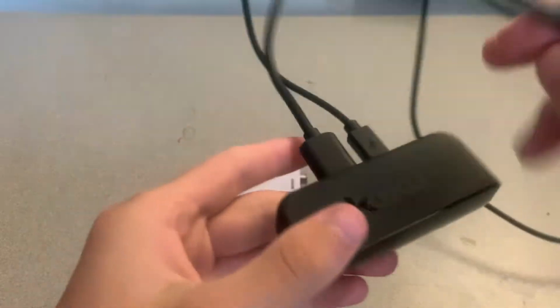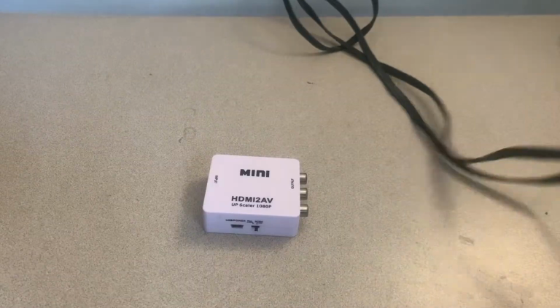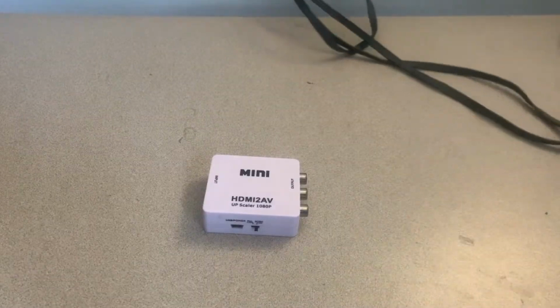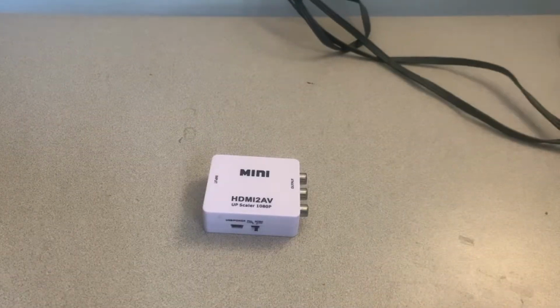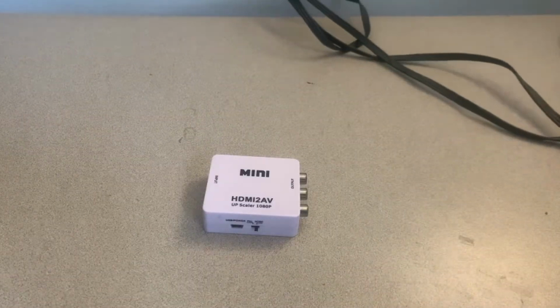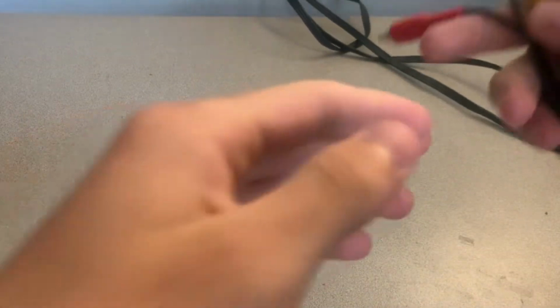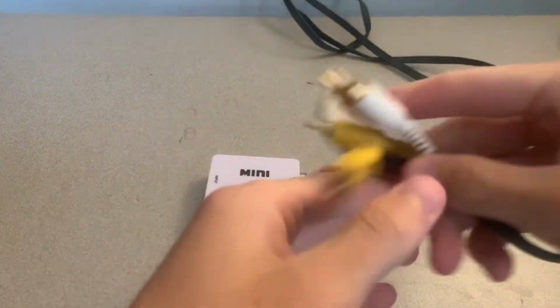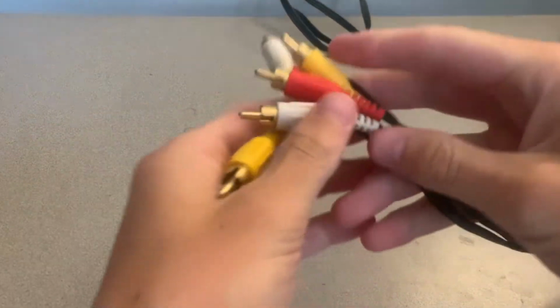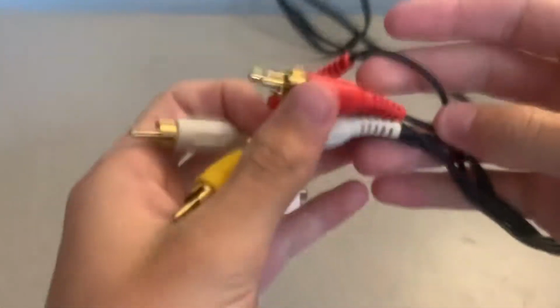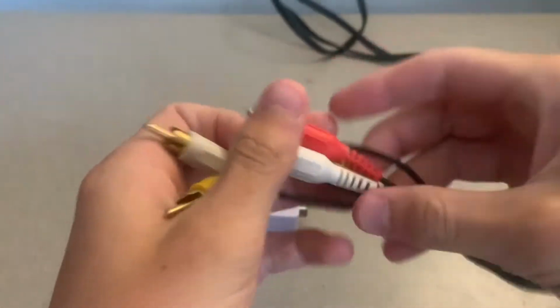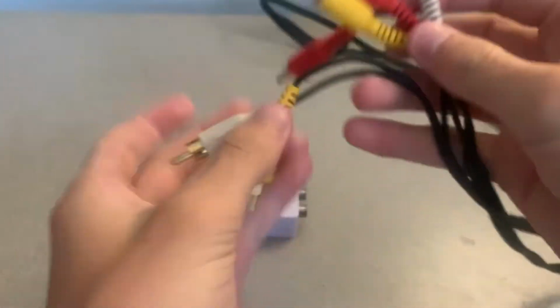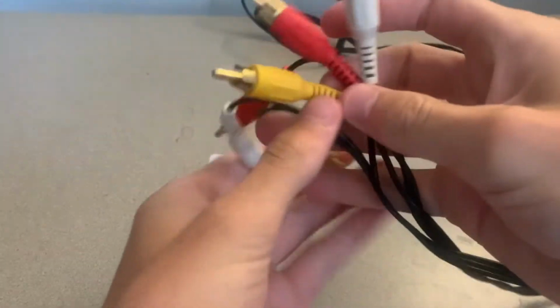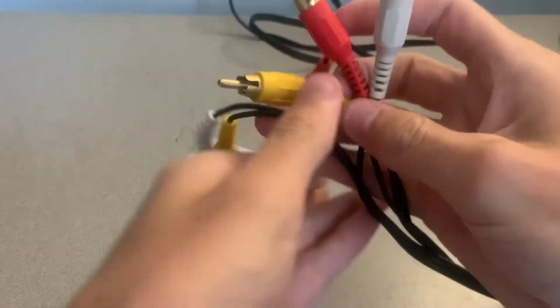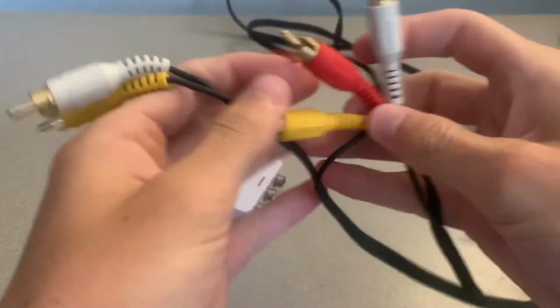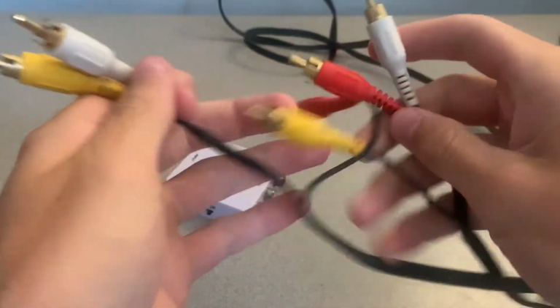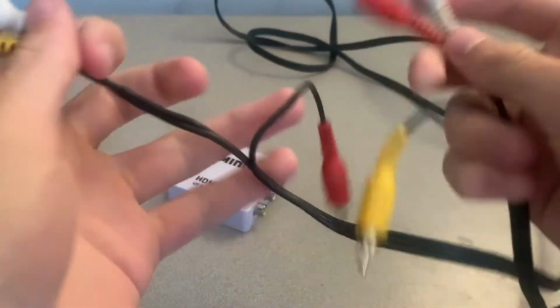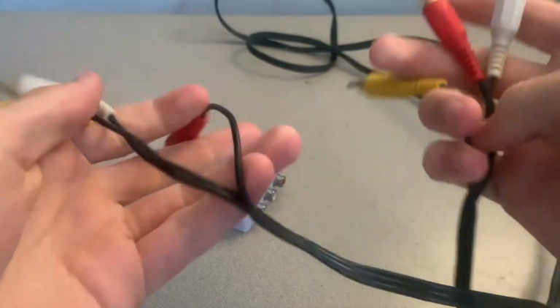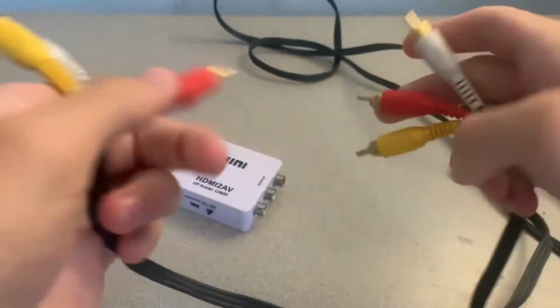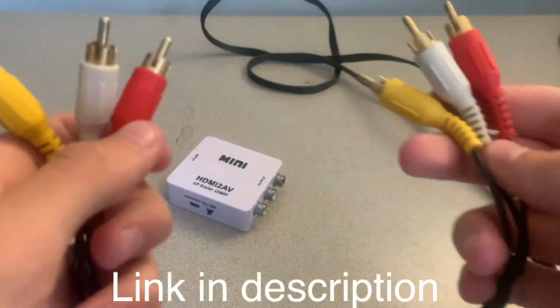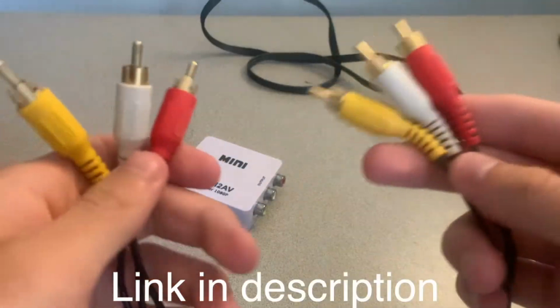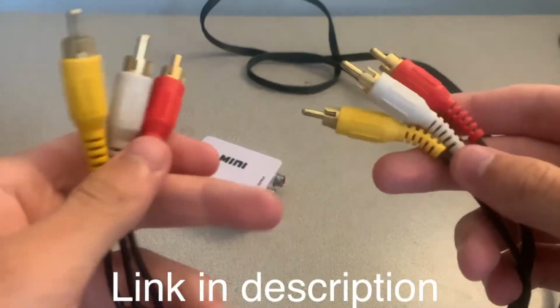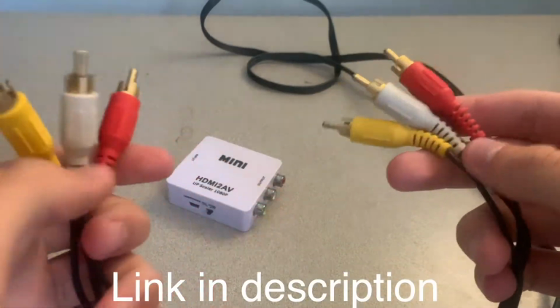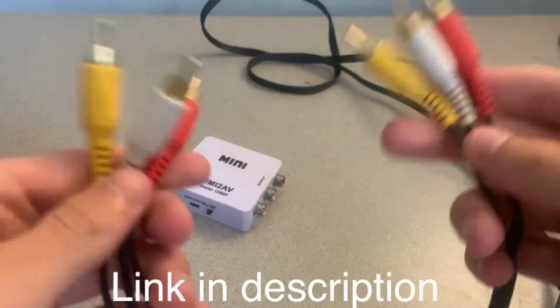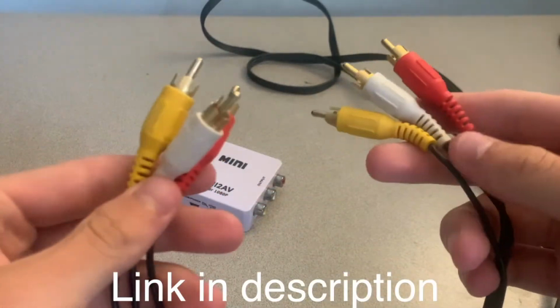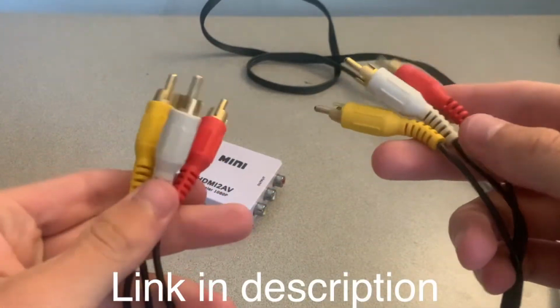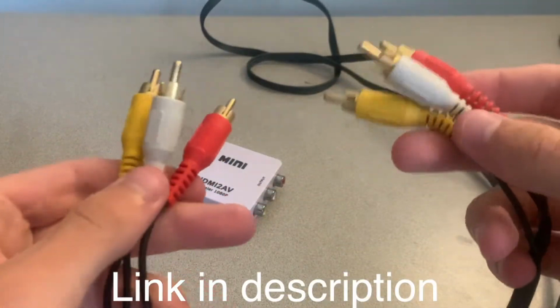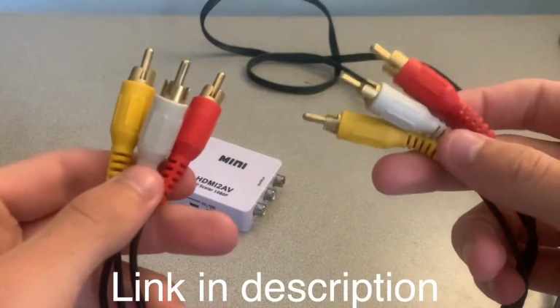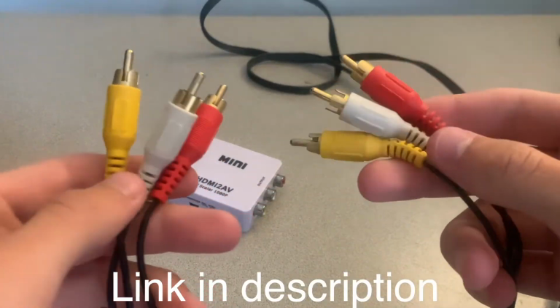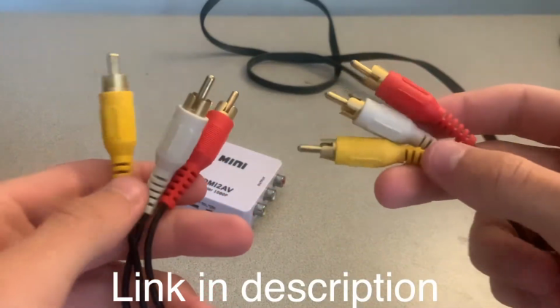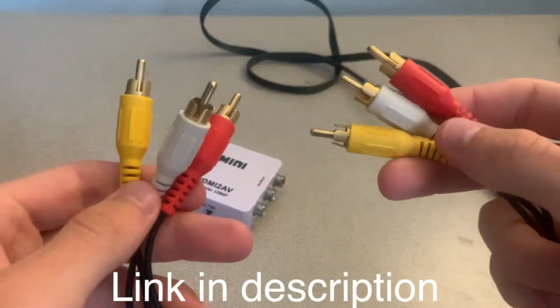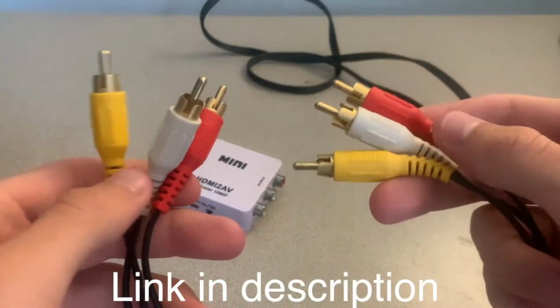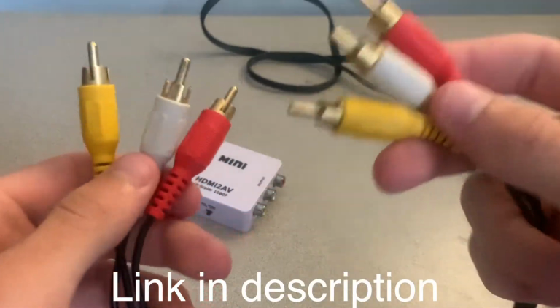The very last thing you're going to need are AV cables. I'm sure most of you have these already but if you don't I'll leave an Amazon link down below.